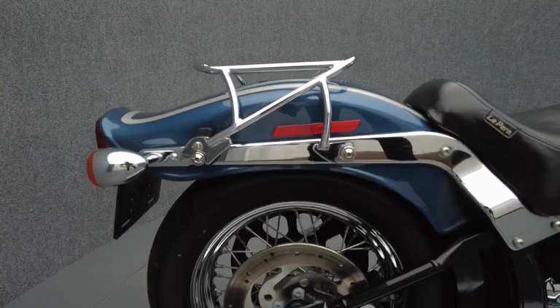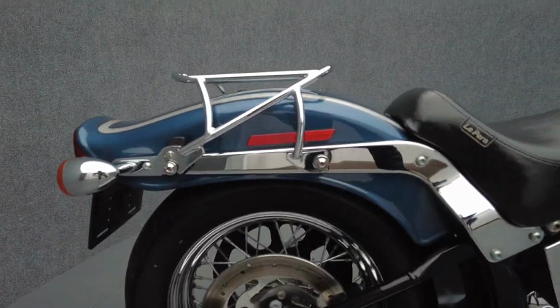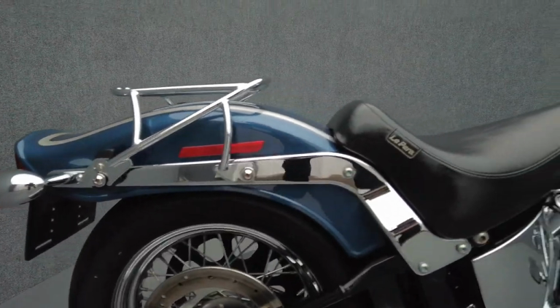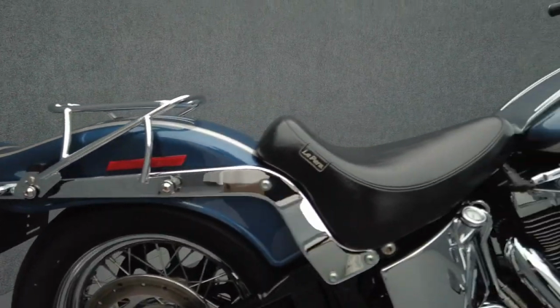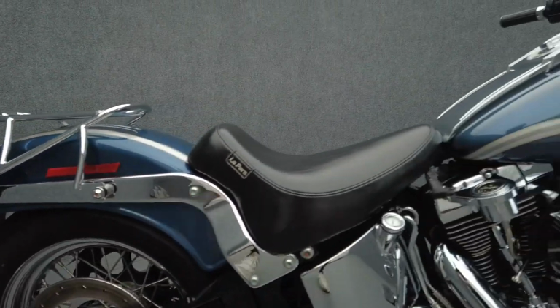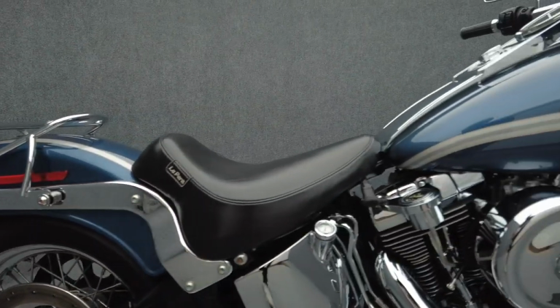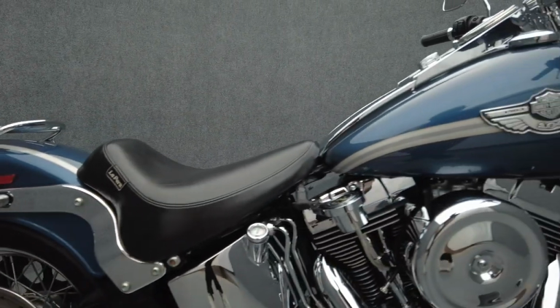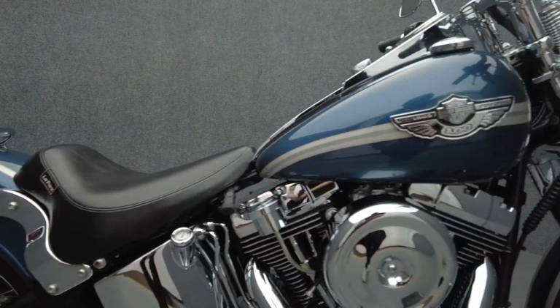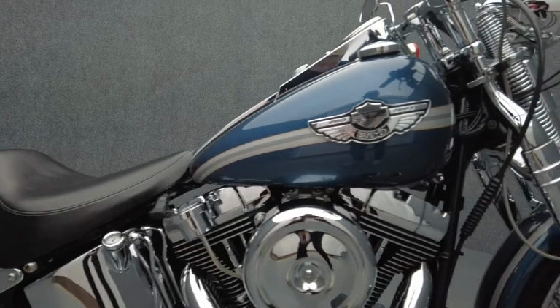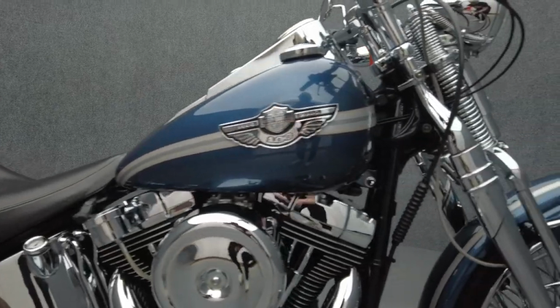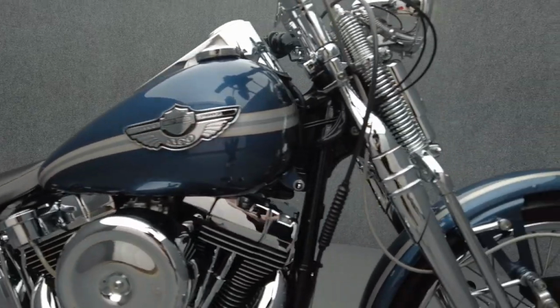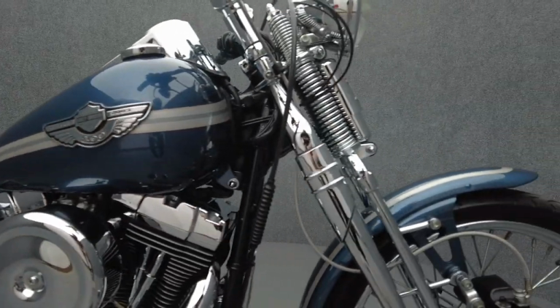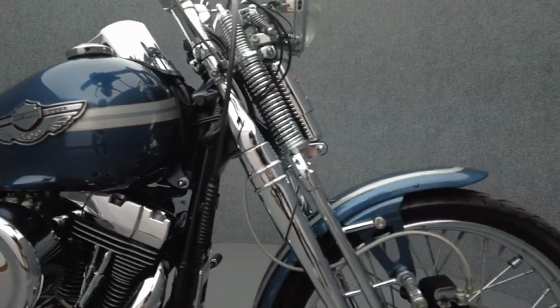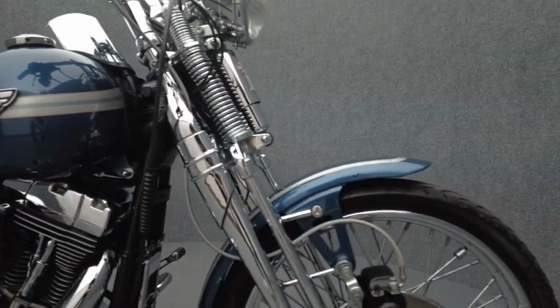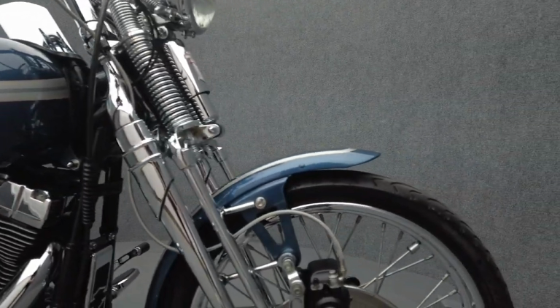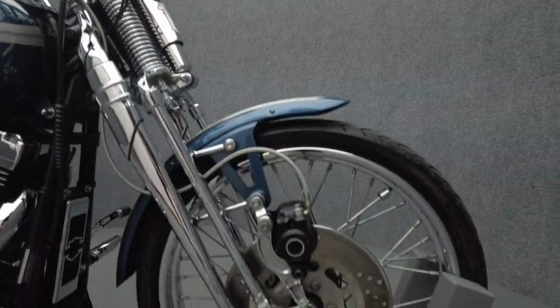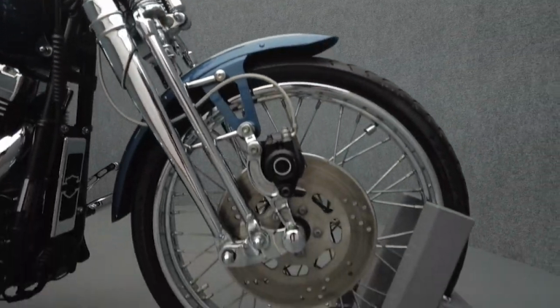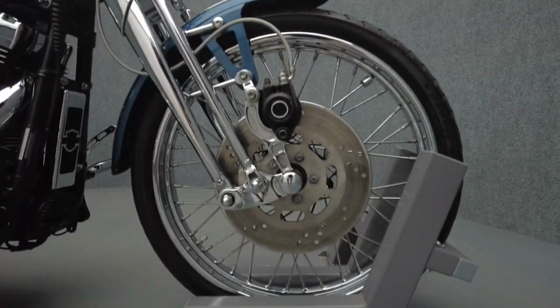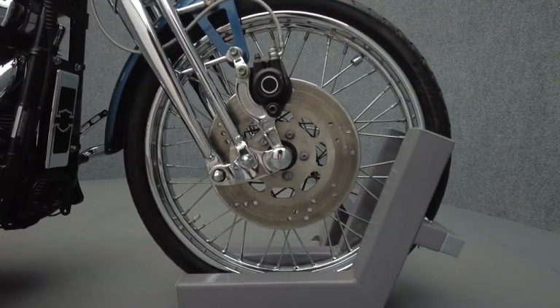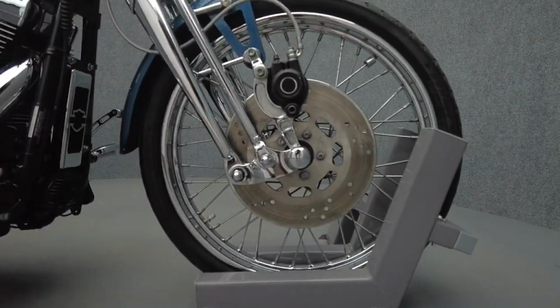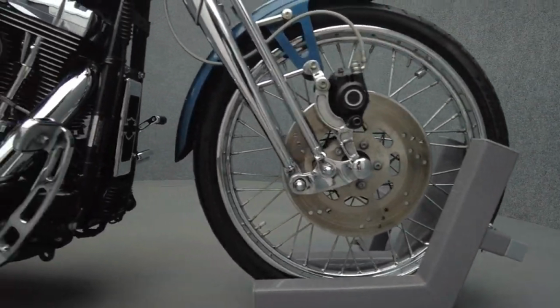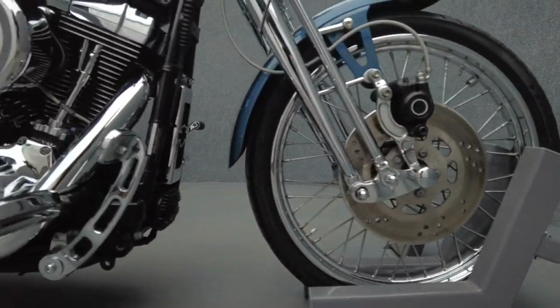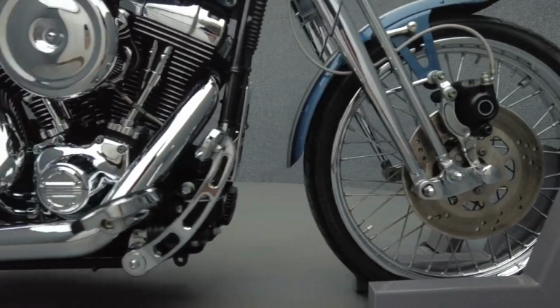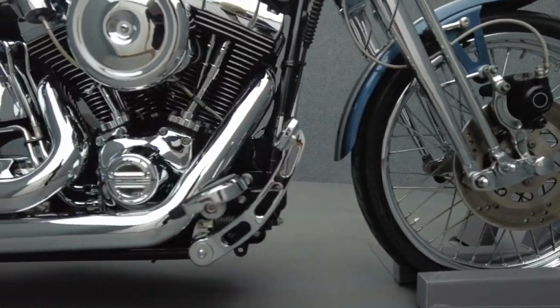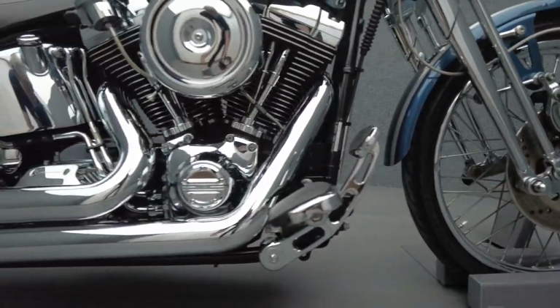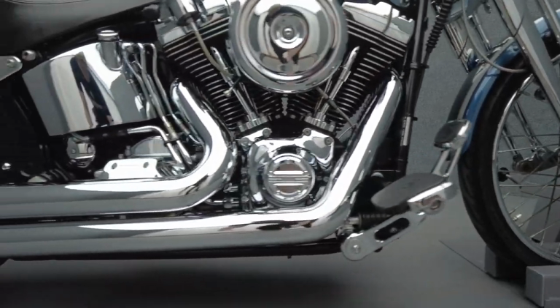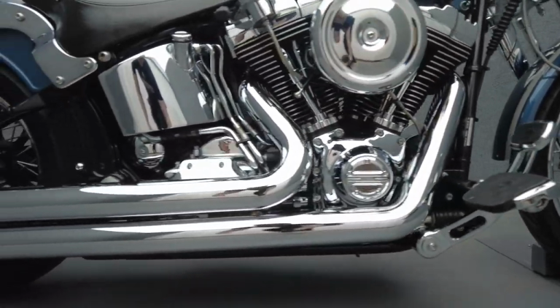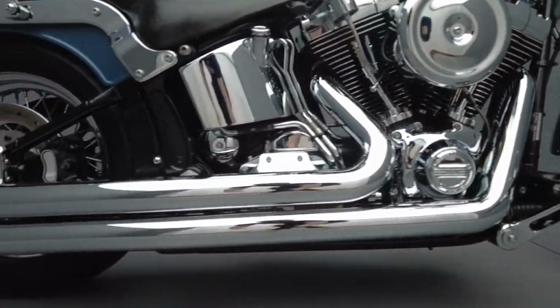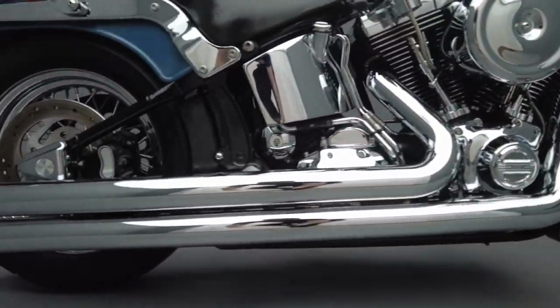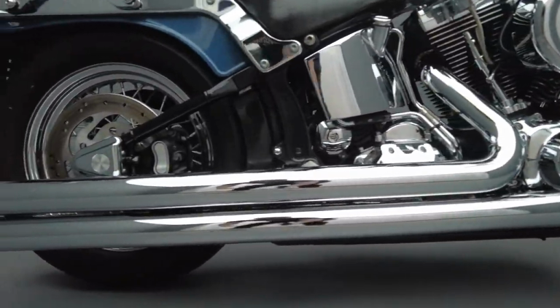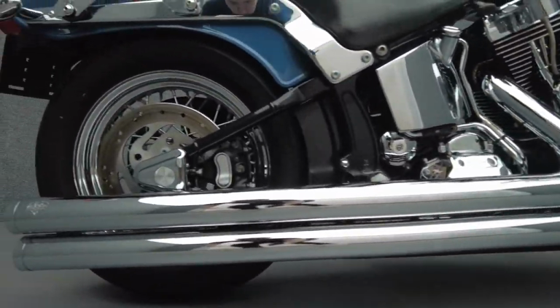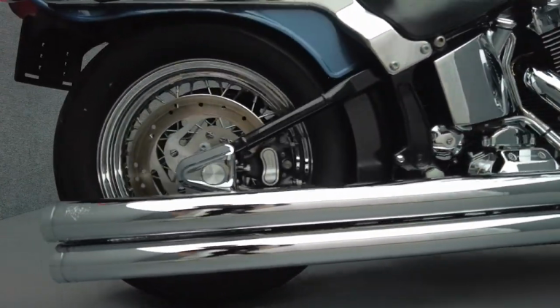It's been upgraded with handlebars, grips, a luggage rack, brake pedal, shift lever, a Le Paris seat, an open air intake, aftermarket exhaust, Screamin' Eagle 6-speed transmission with flat side carburetor, and an oil temperature gauge.